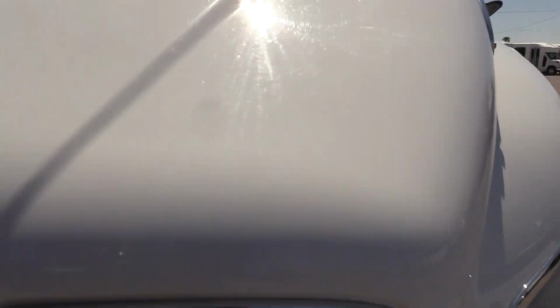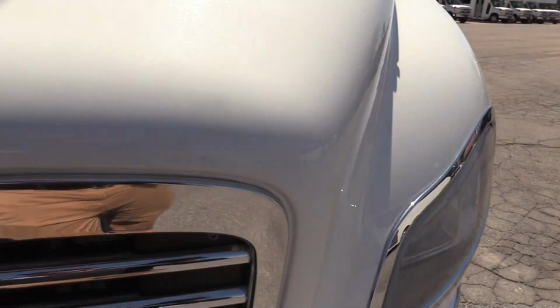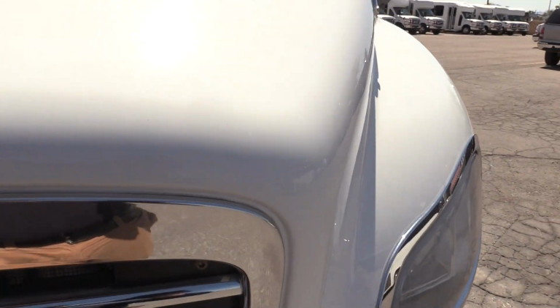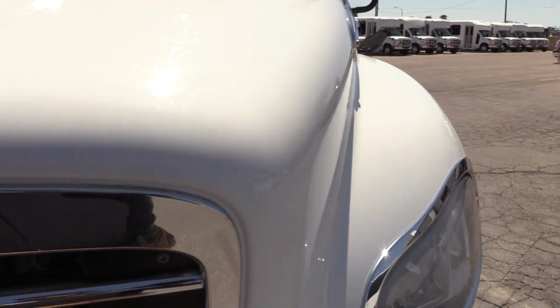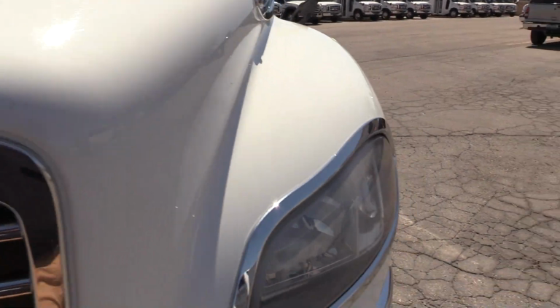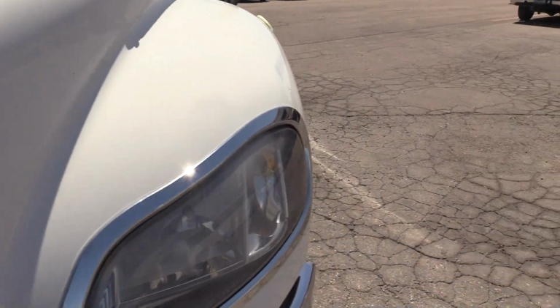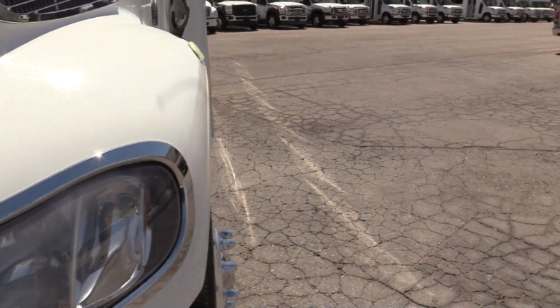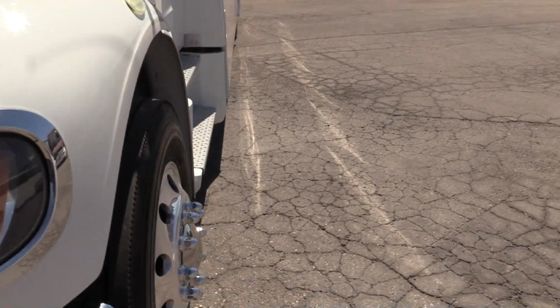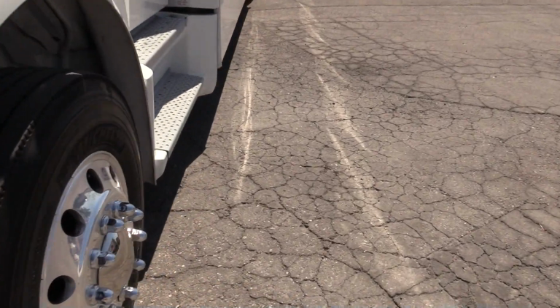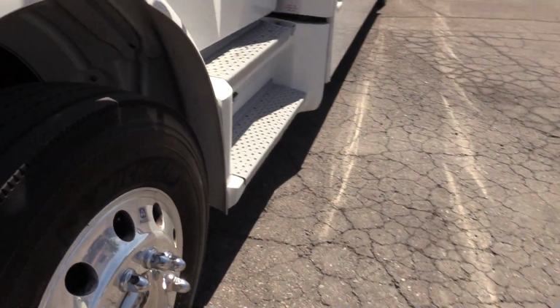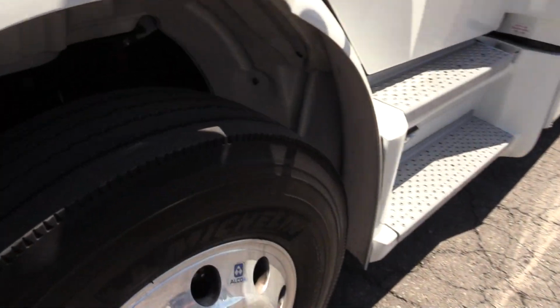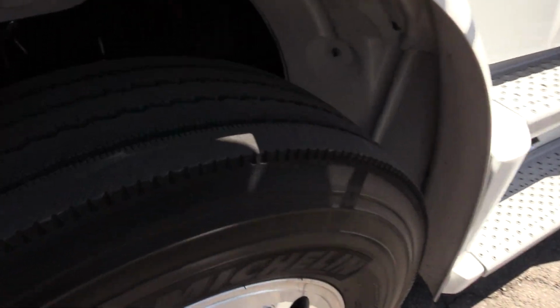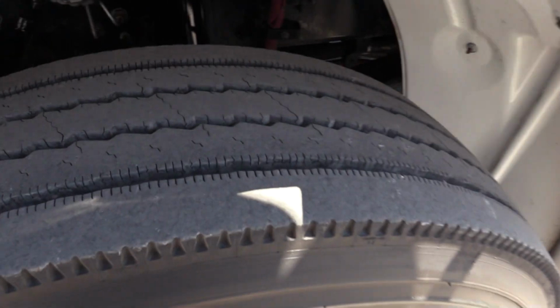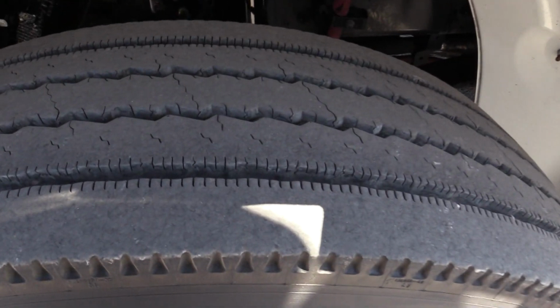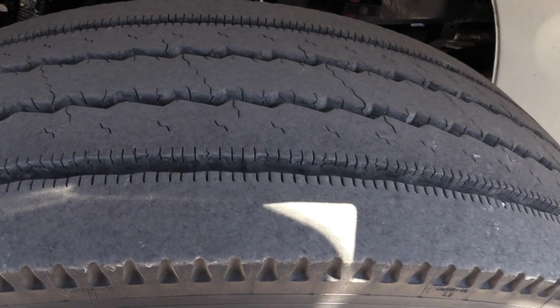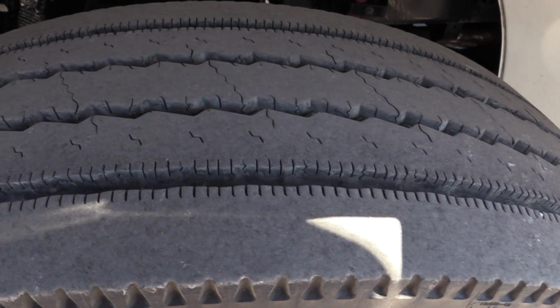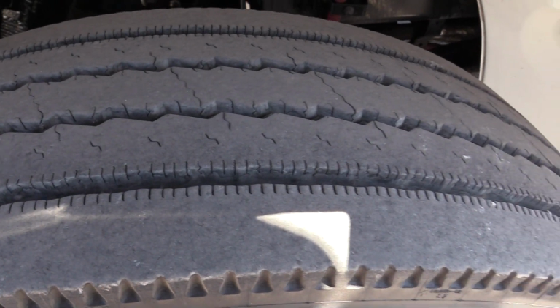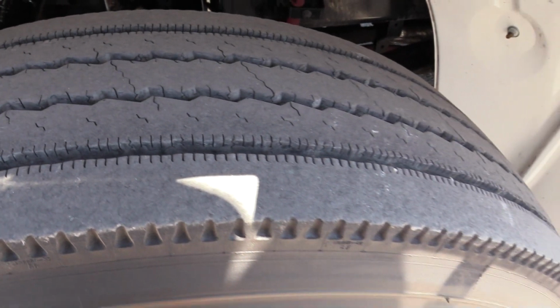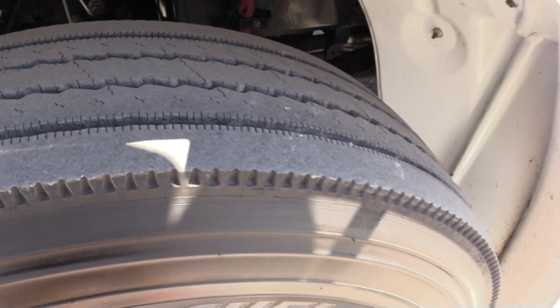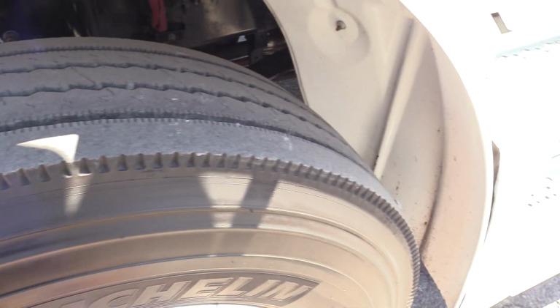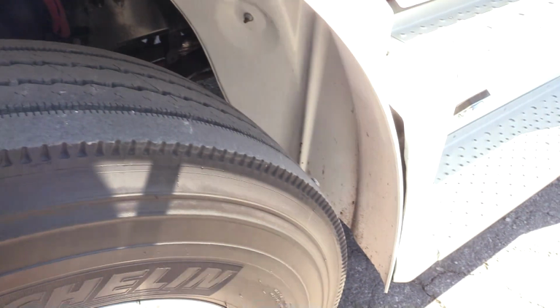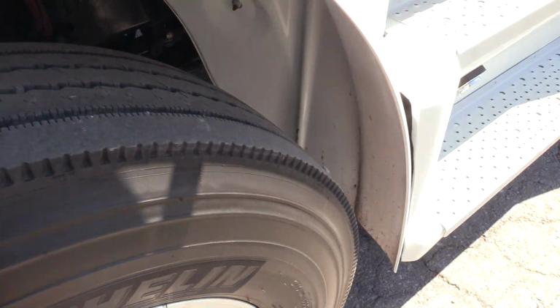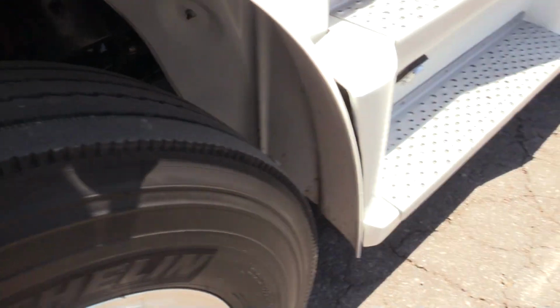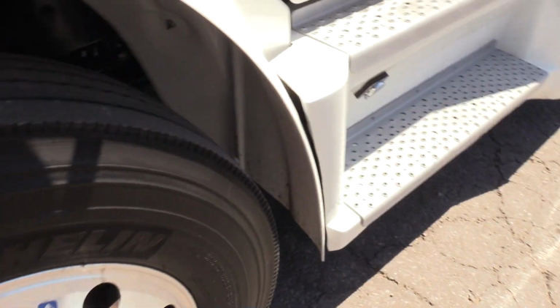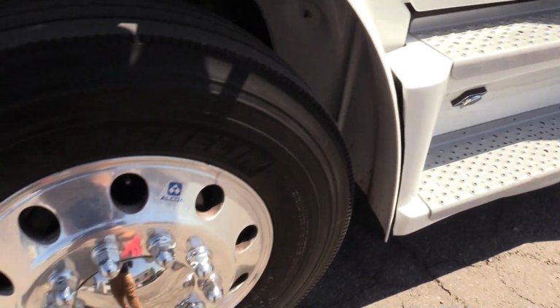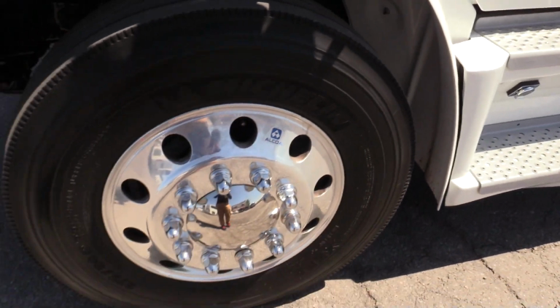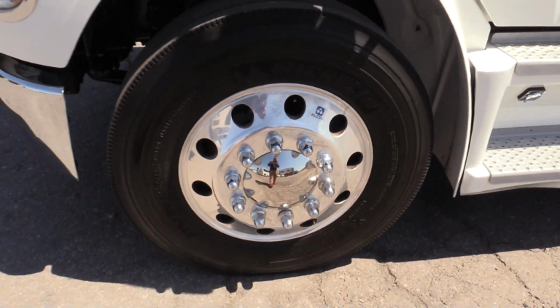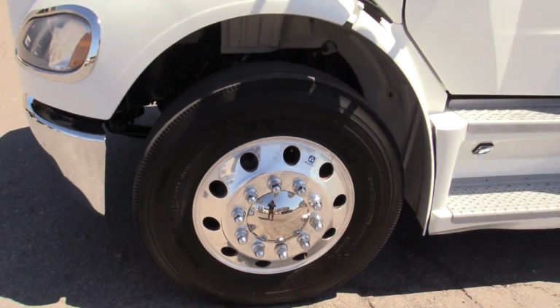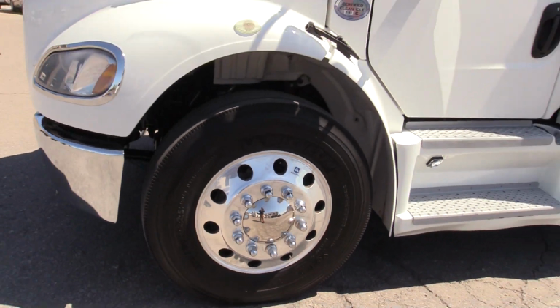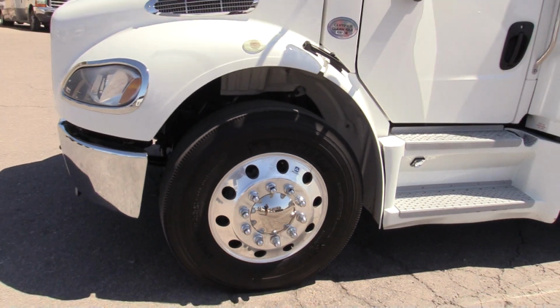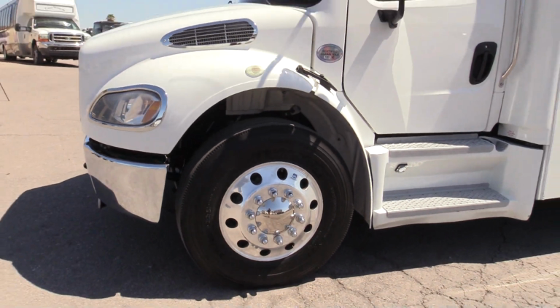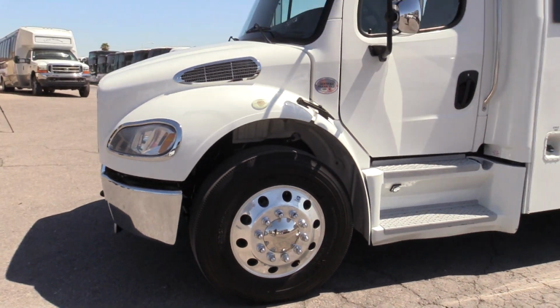Lots of life left in this thing. The tires all around the bus look great — plenty of tread, plenty of life. They are aluminum Alcoa wheels.